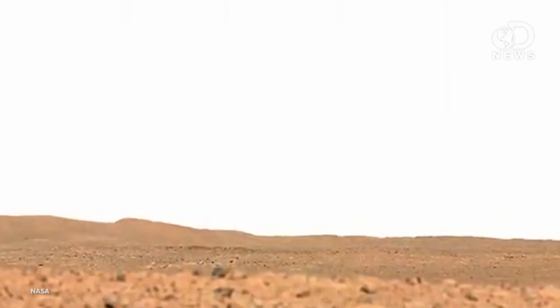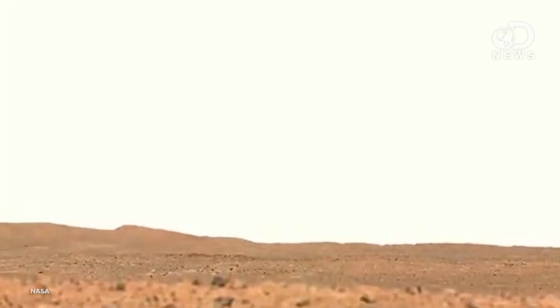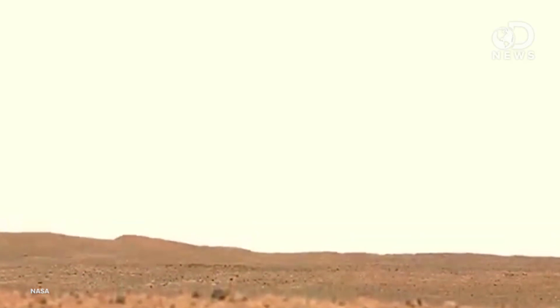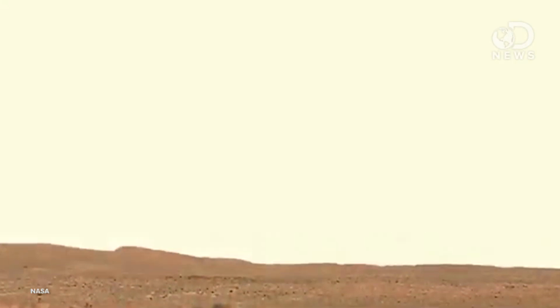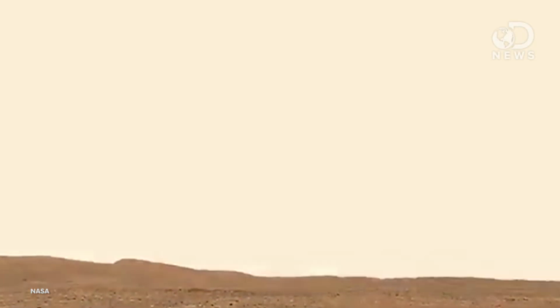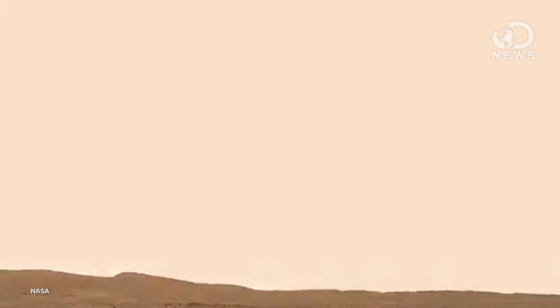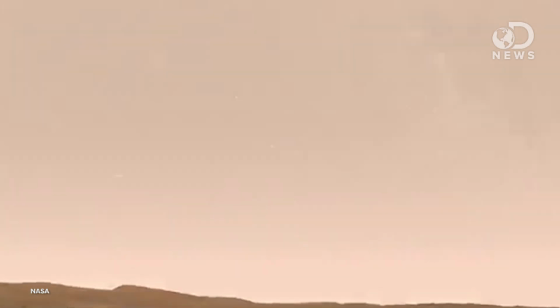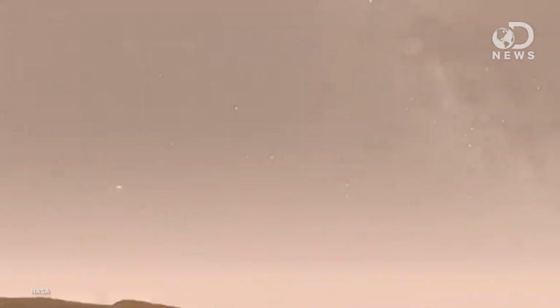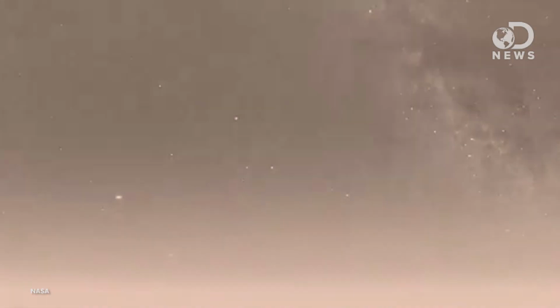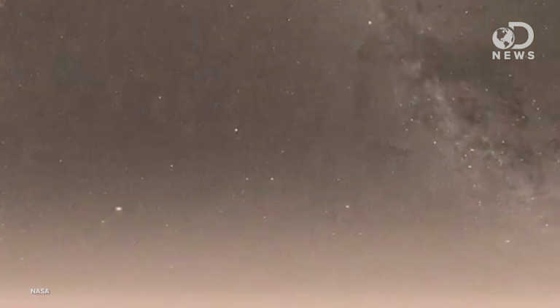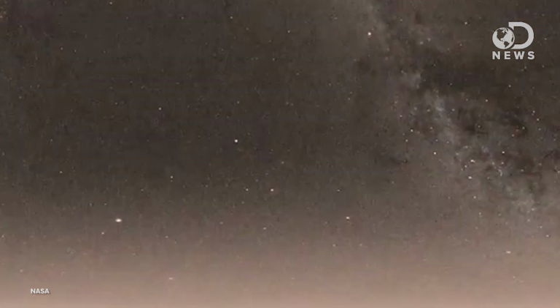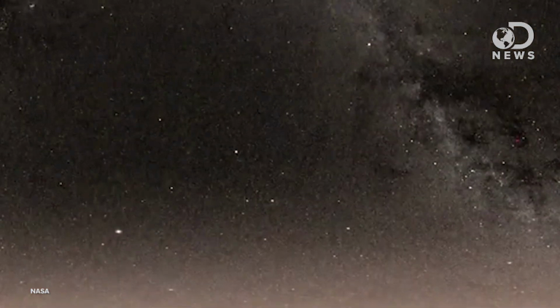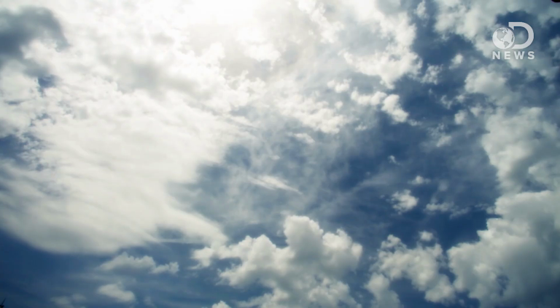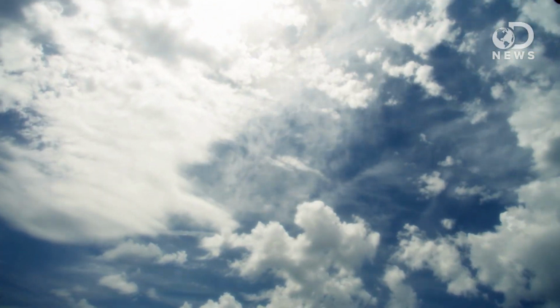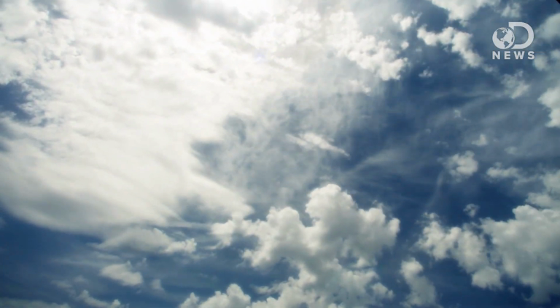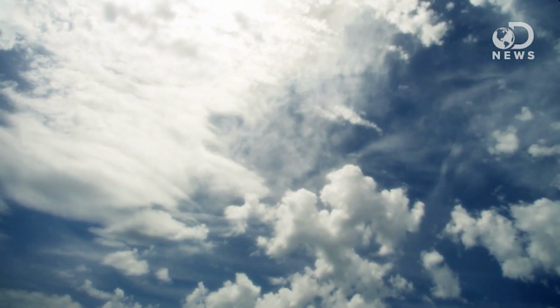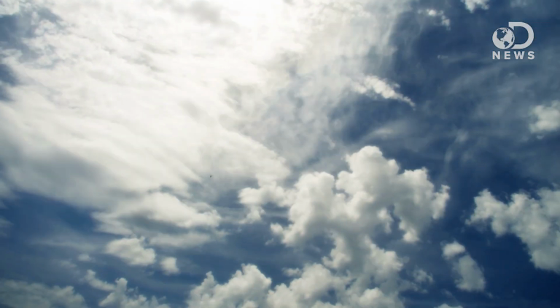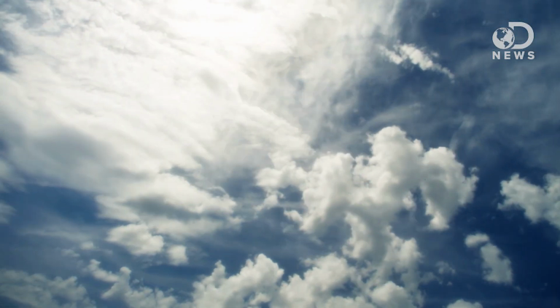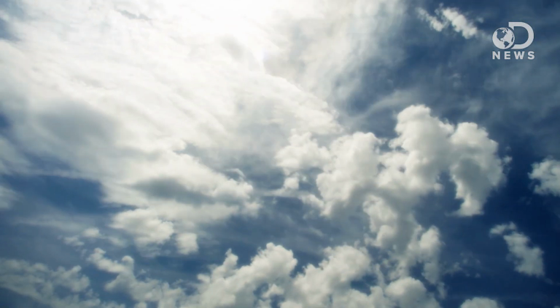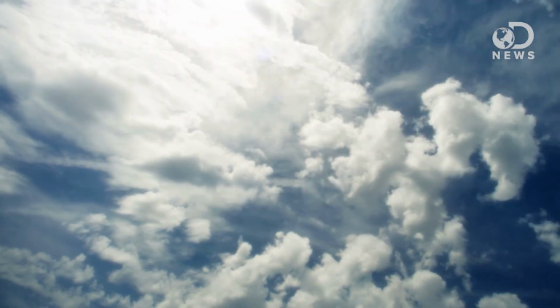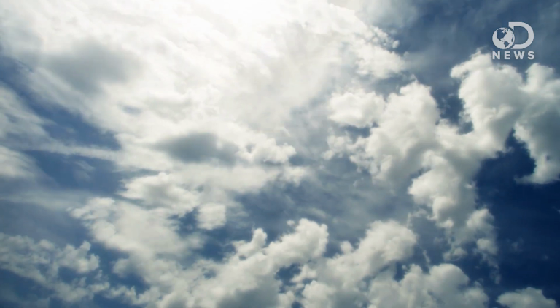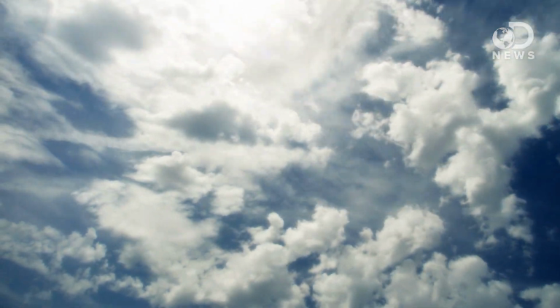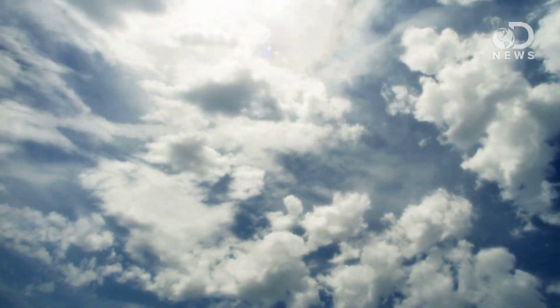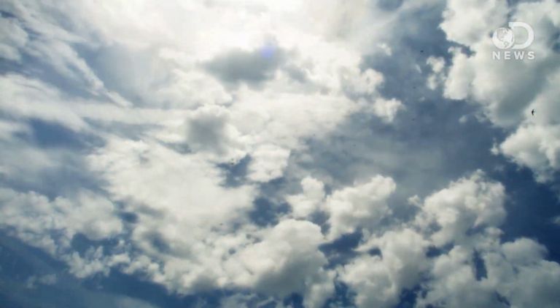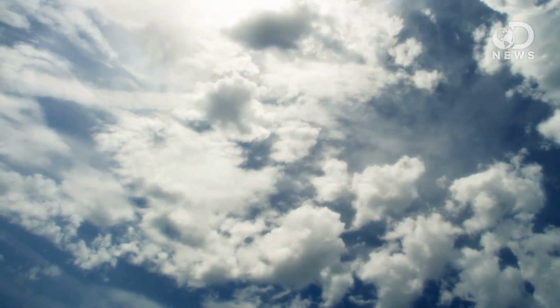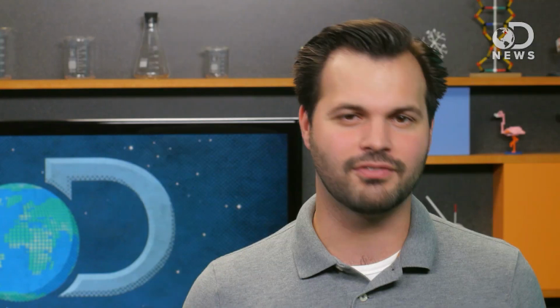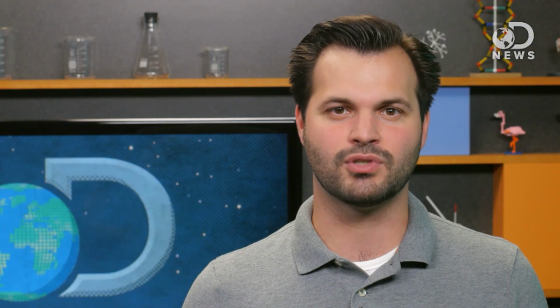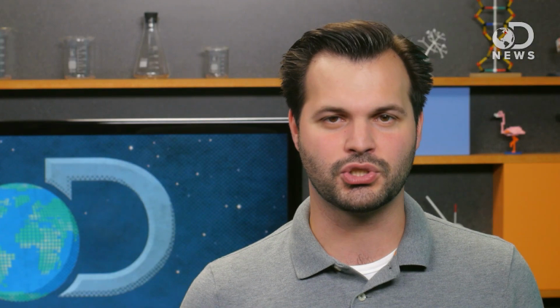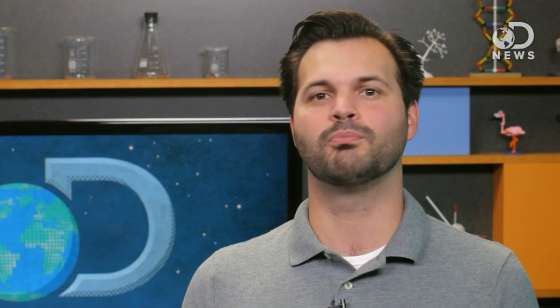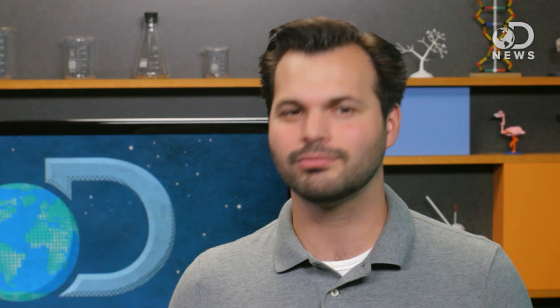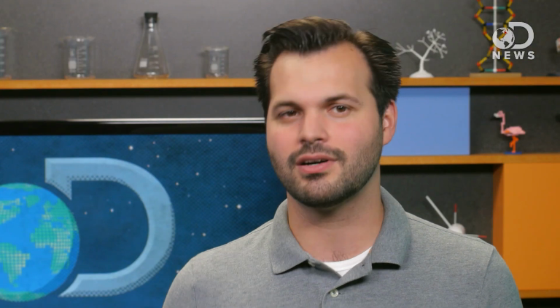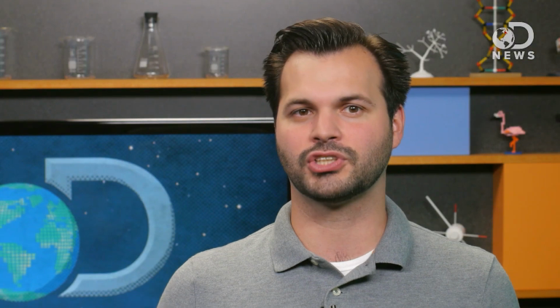It's a near vacuum atmosphere, and it's mostly CO2 with a tiny bit of nitrogen. By contrast, Earth is mainly nitrogen, a tiny bit of CO2, and 20% oxygen. We've got enough atmospheric pressure so we don't boil — all's good.